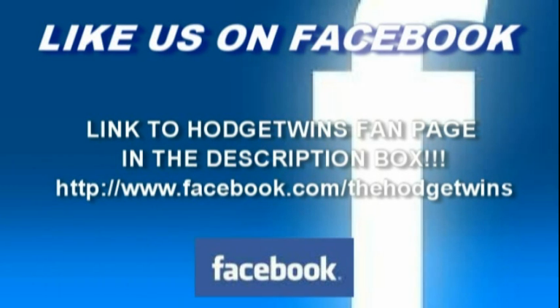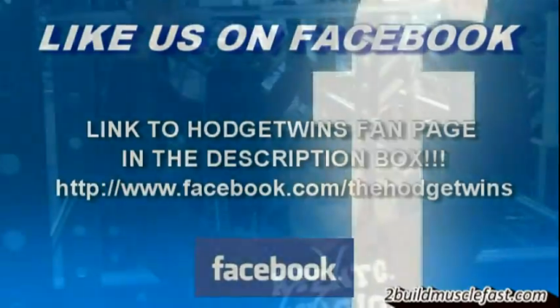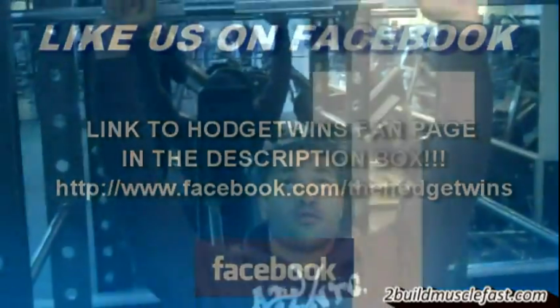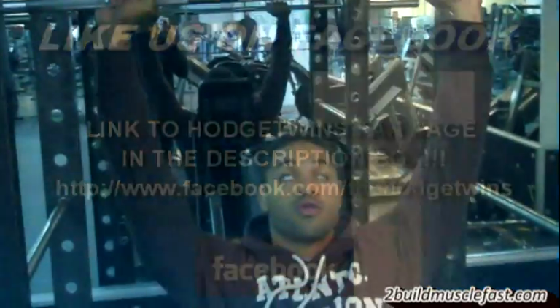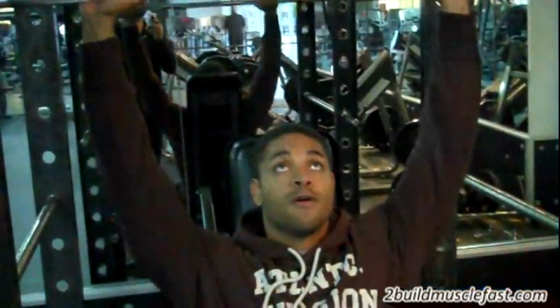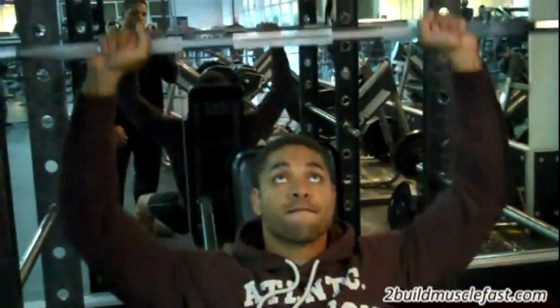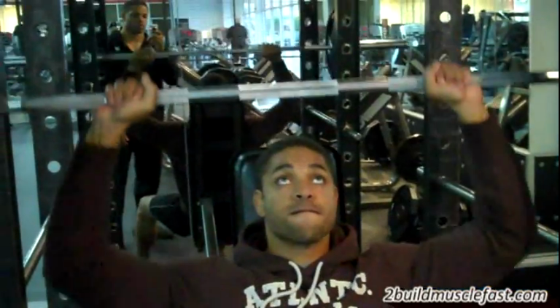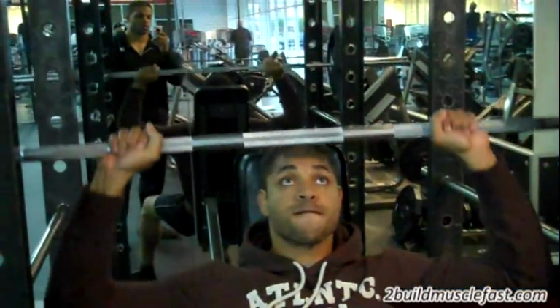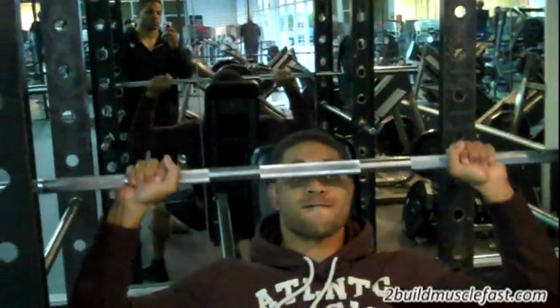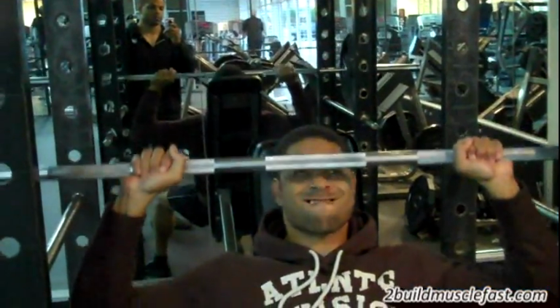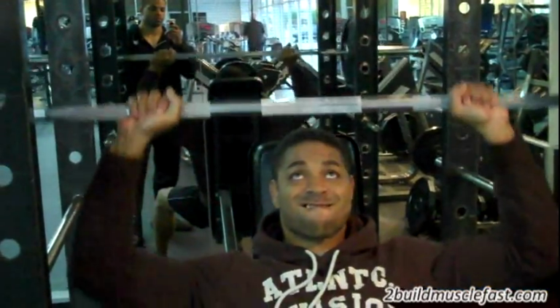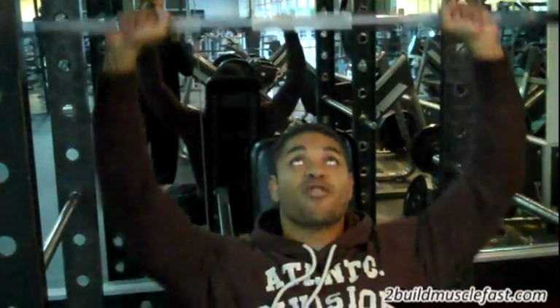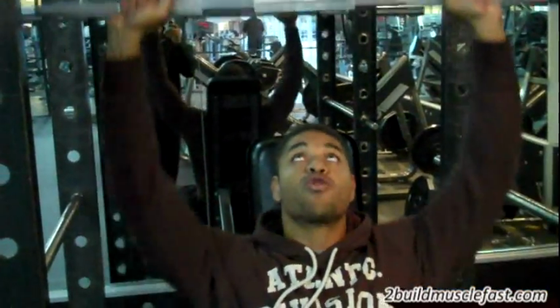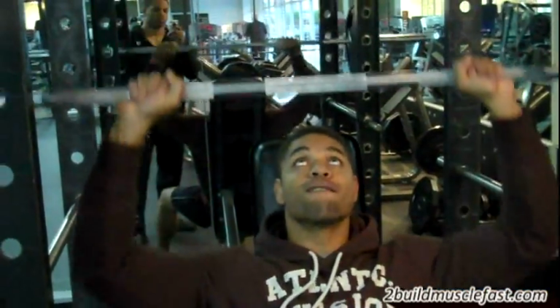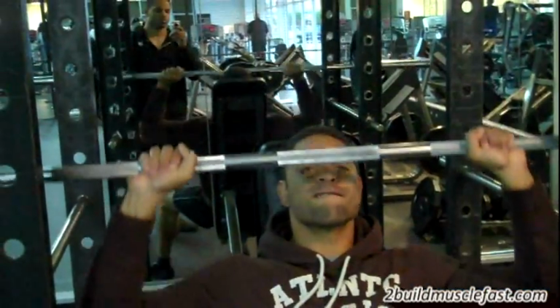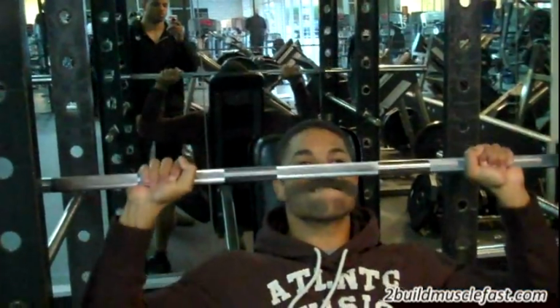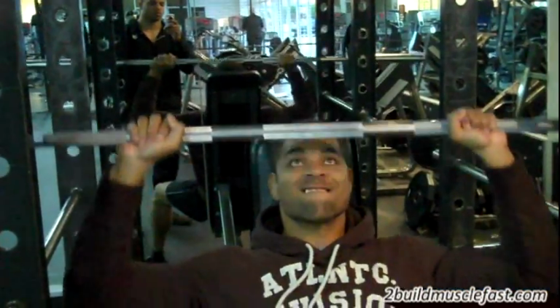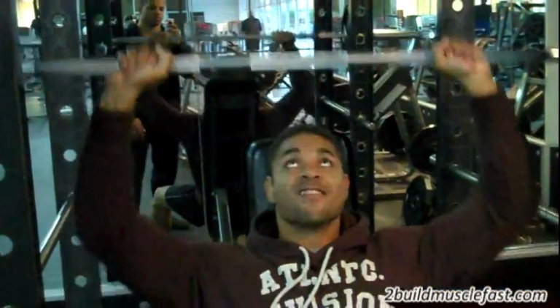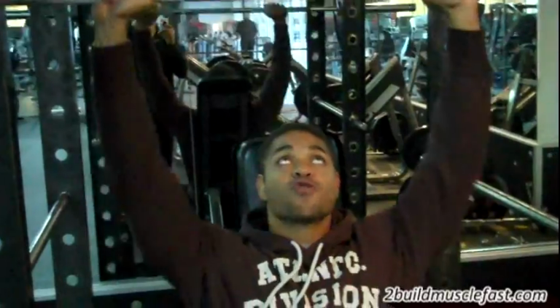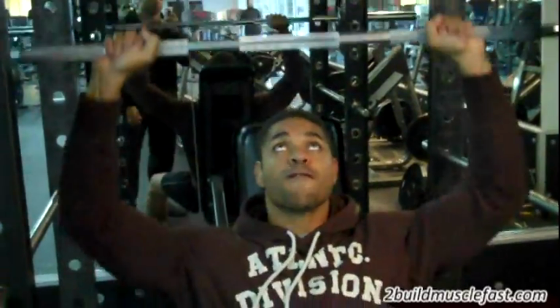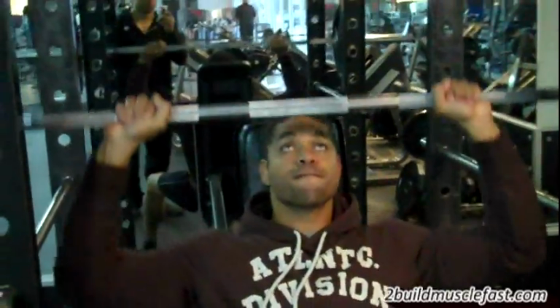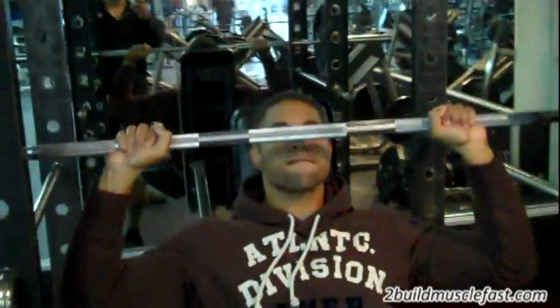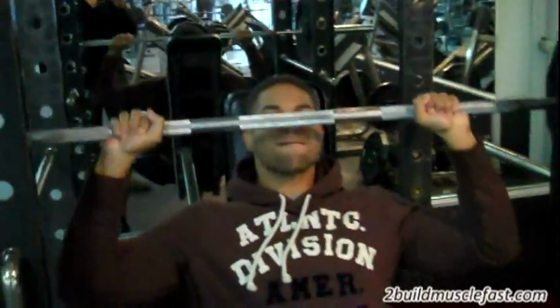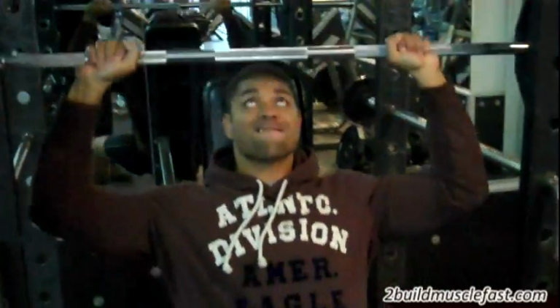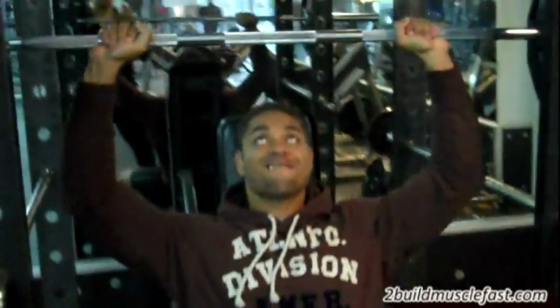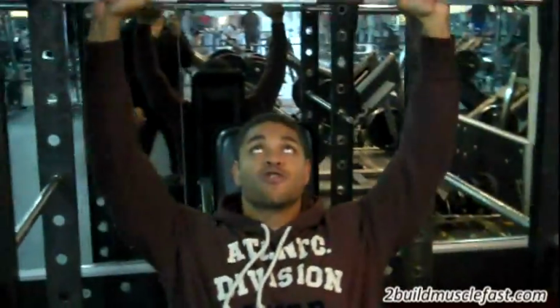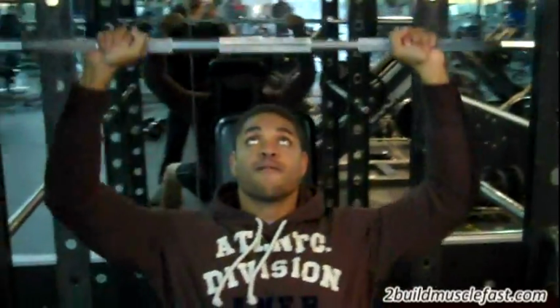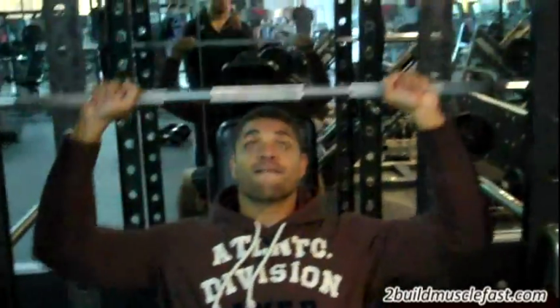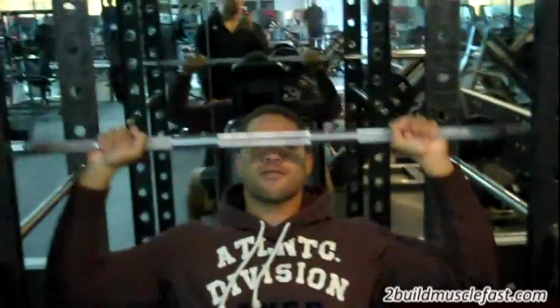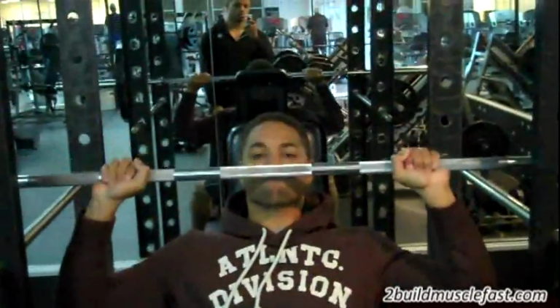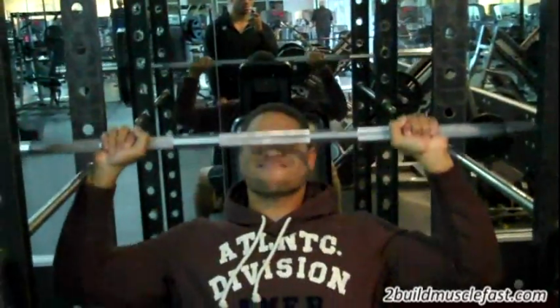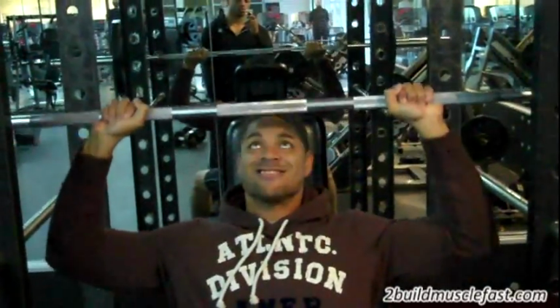Hey, what's up everybody! We hit shoulders today in the gym, and as I promised, I'm going to share with you what we do on our new workout routine, which is a four day split.